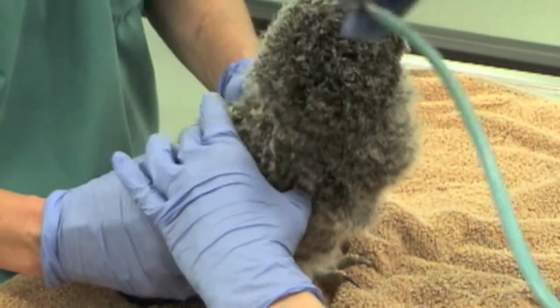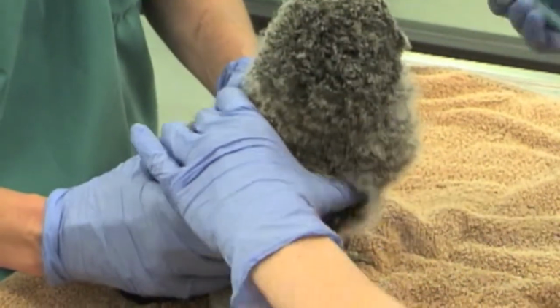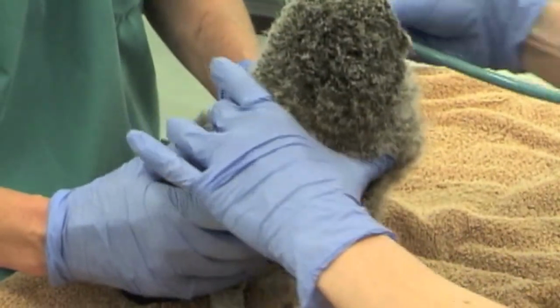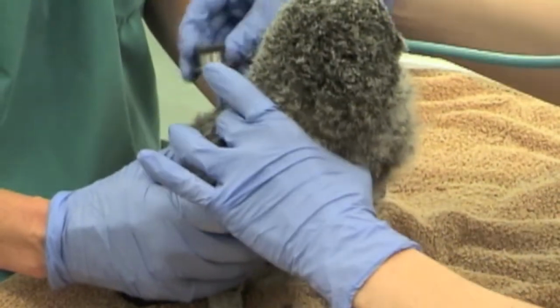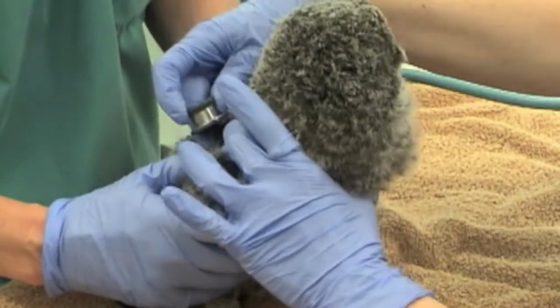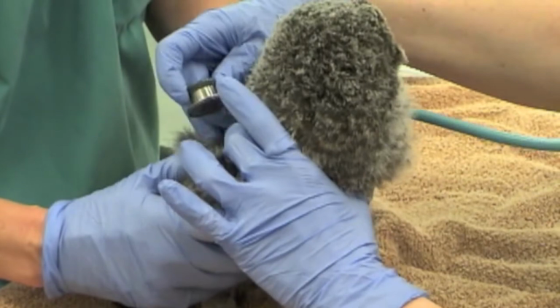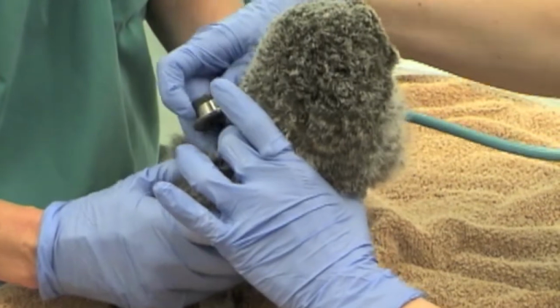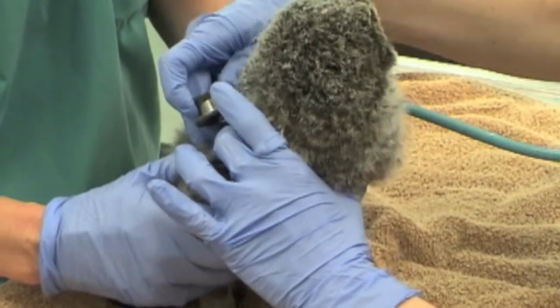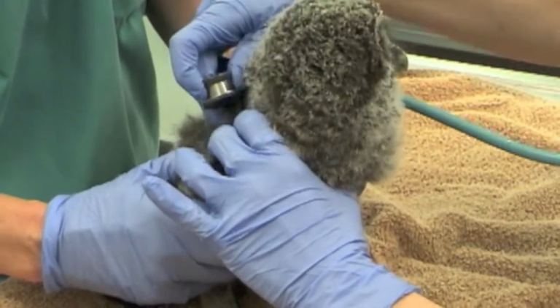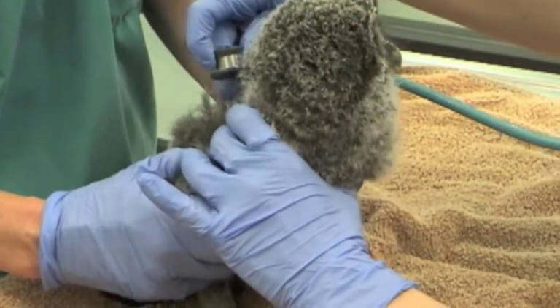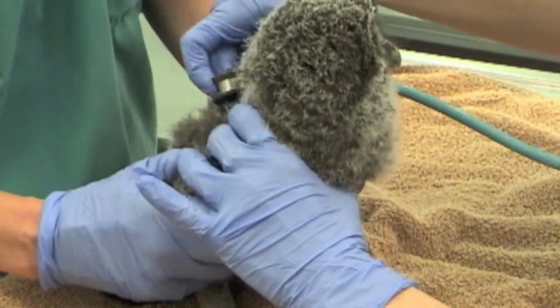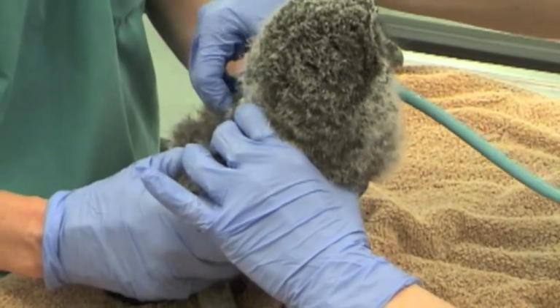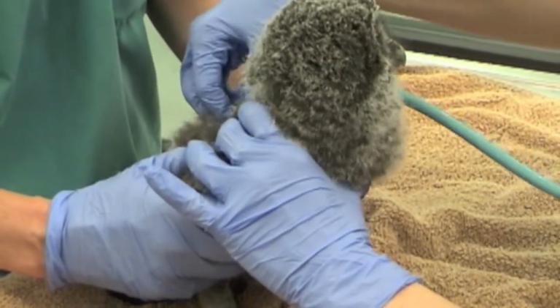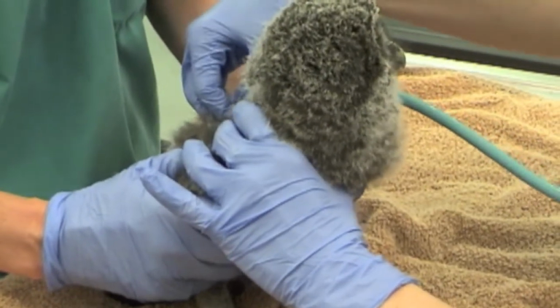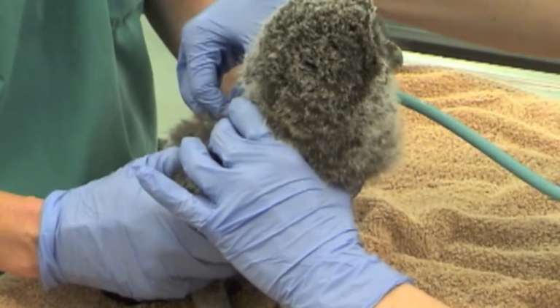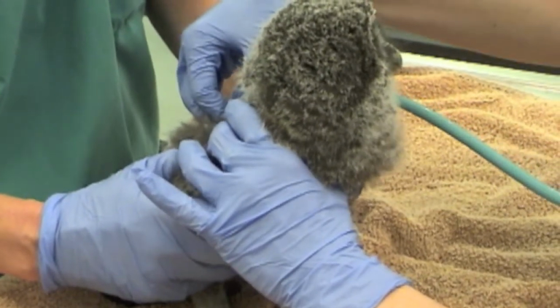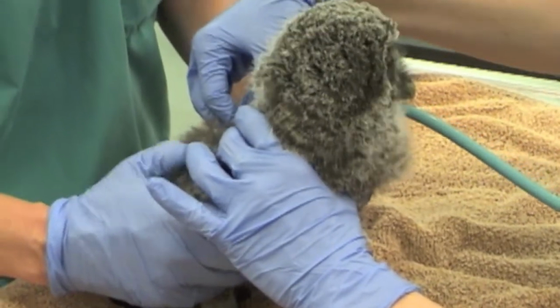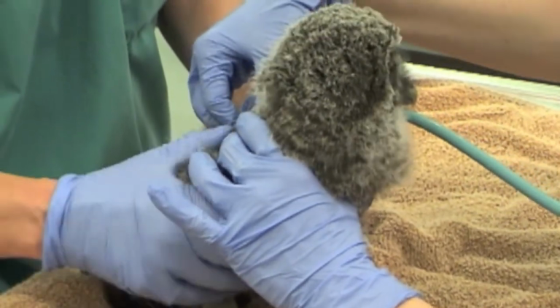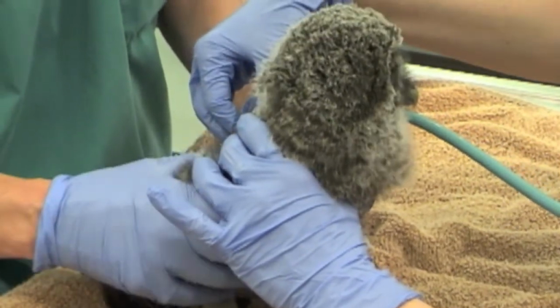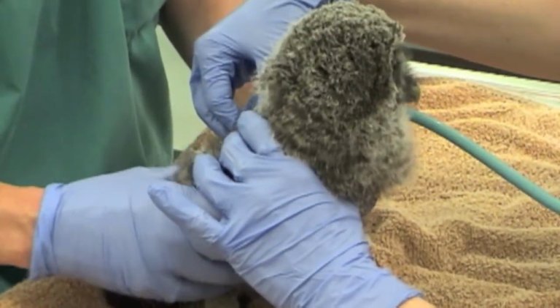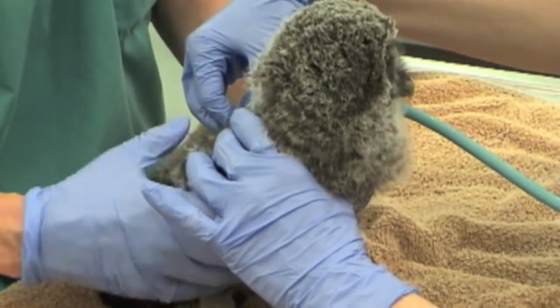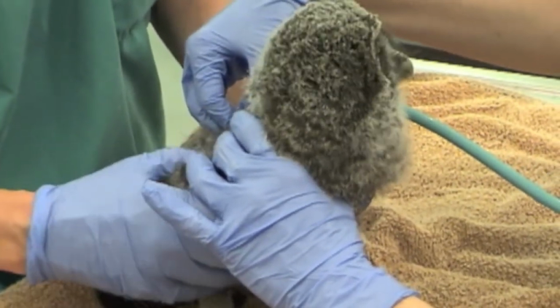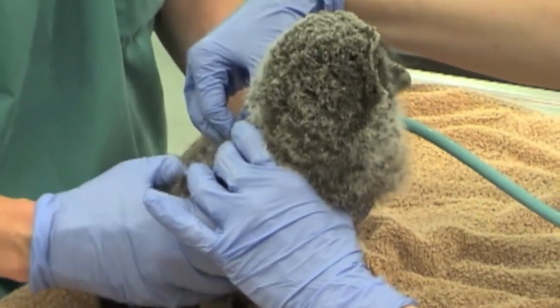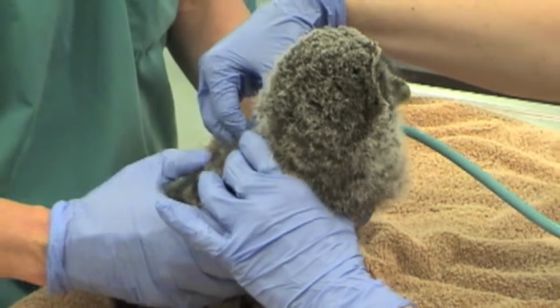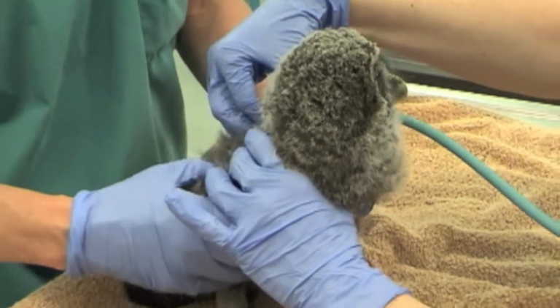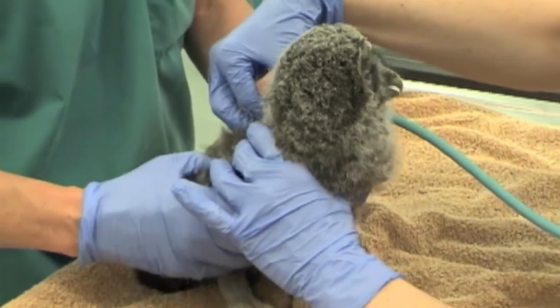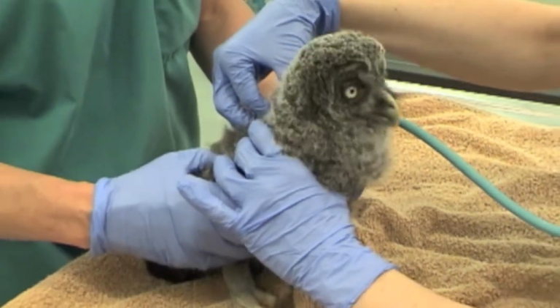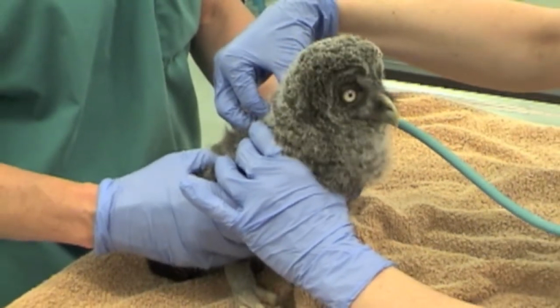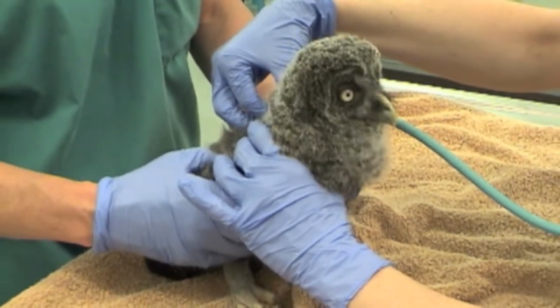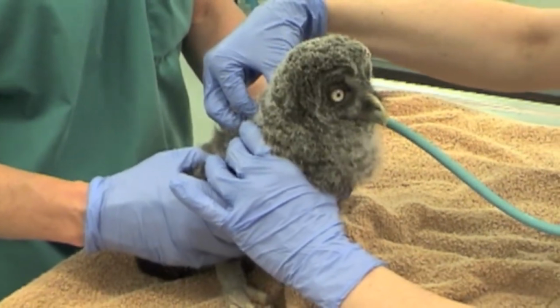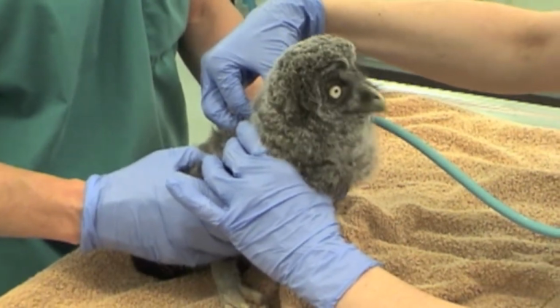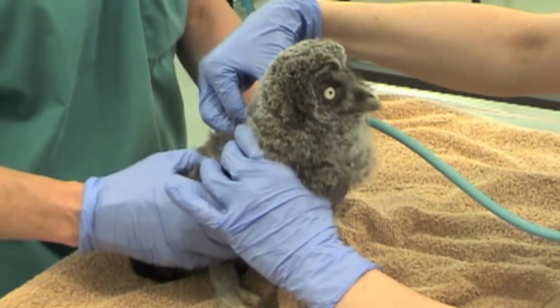During that time, it was housed in a small enclosure with visual contact with the adult for the whole time, and it remained a wild owl.